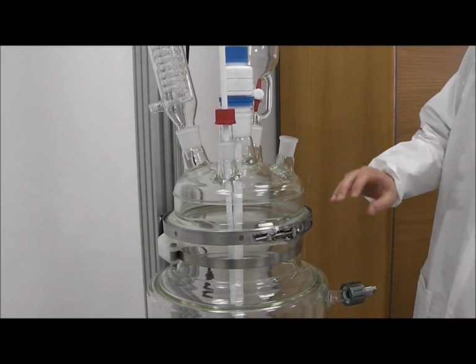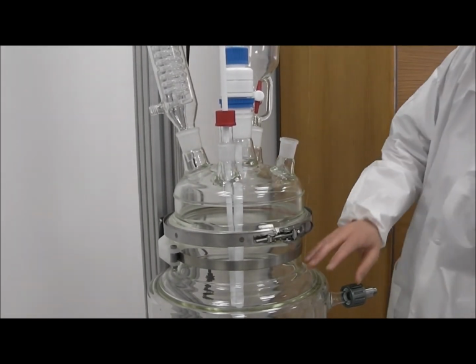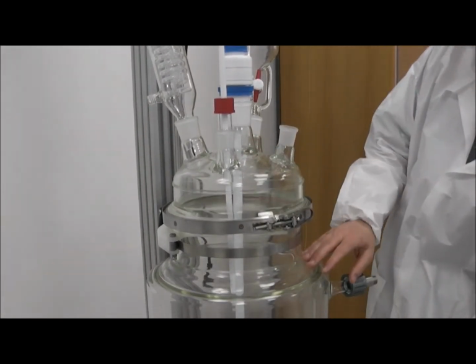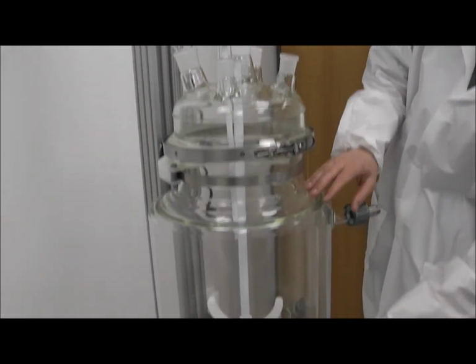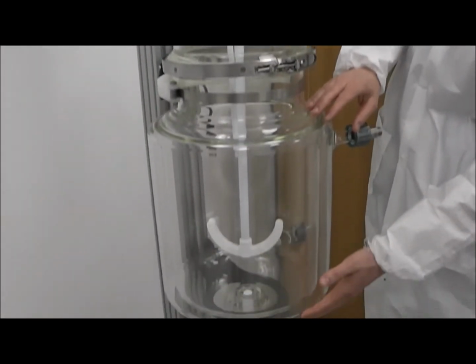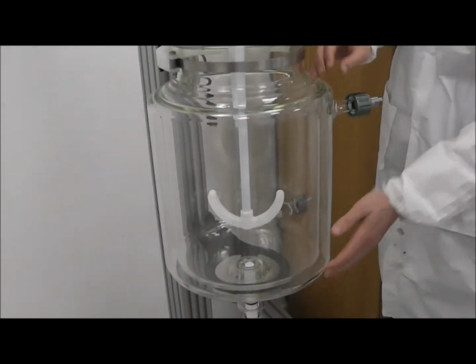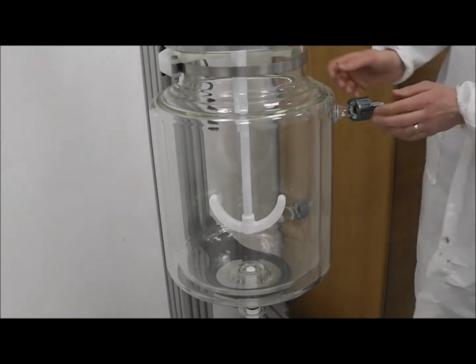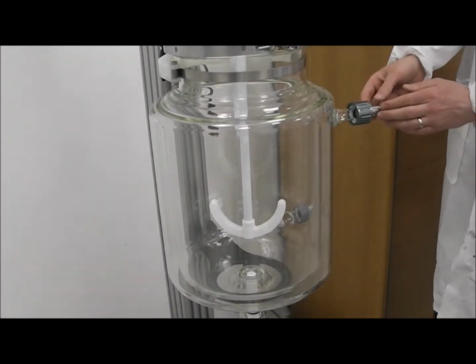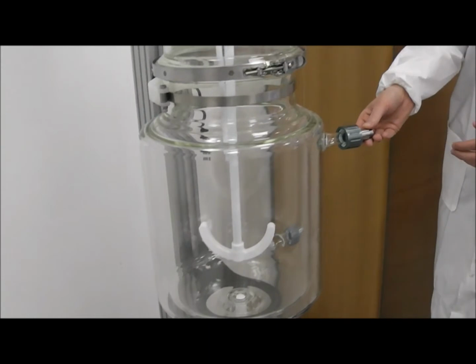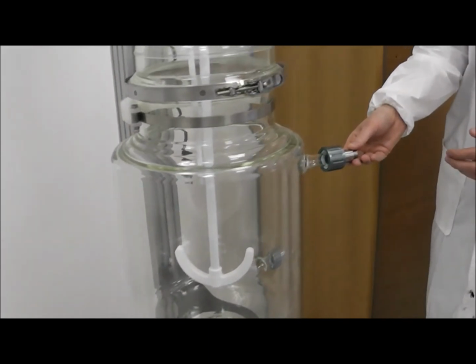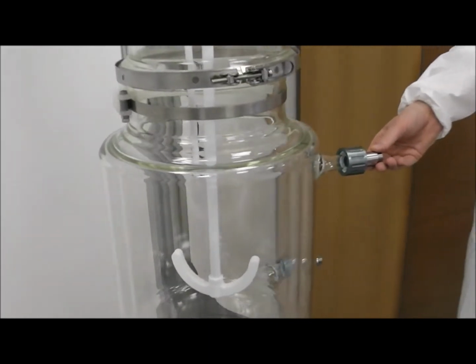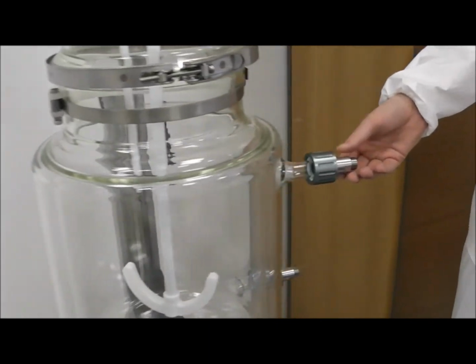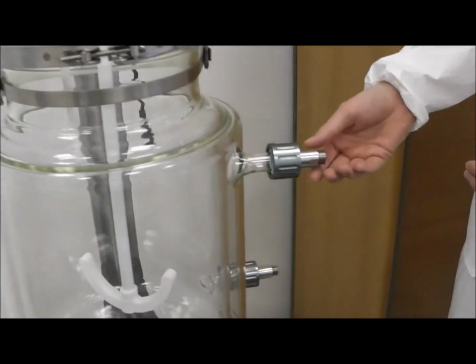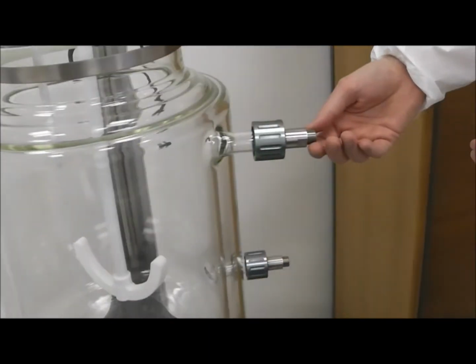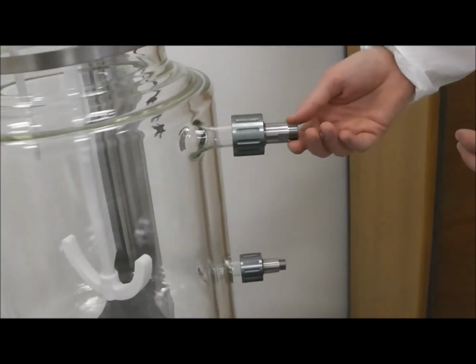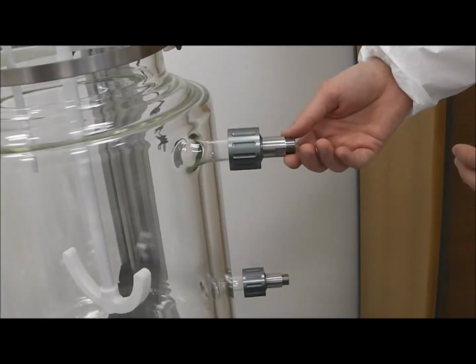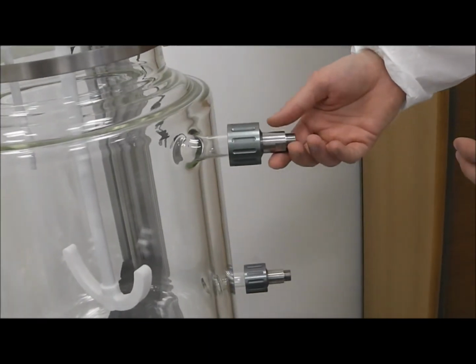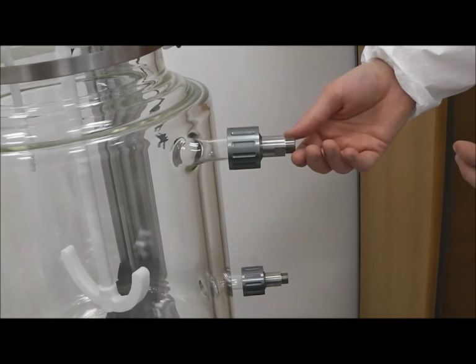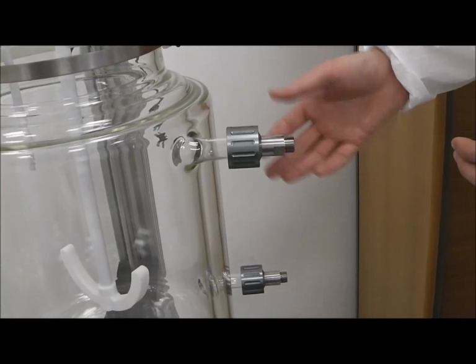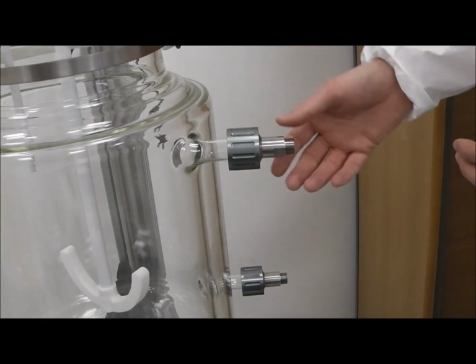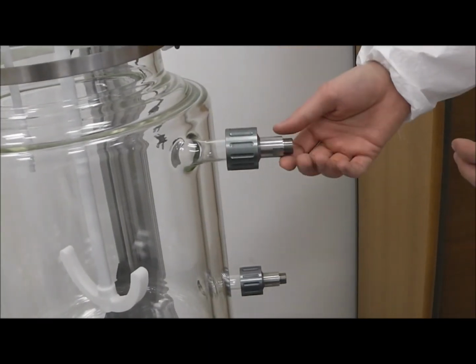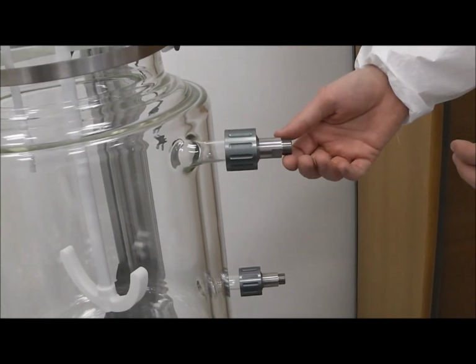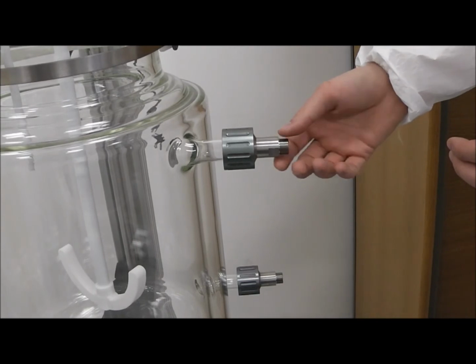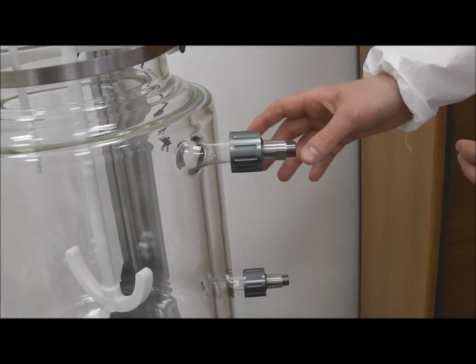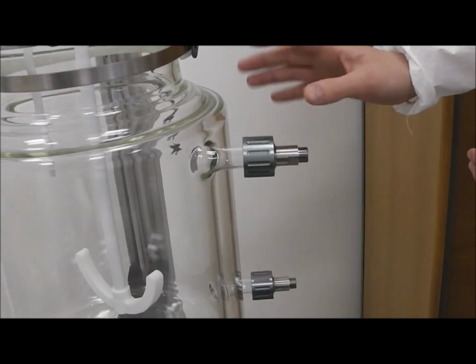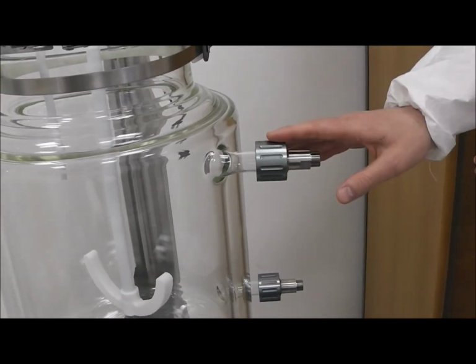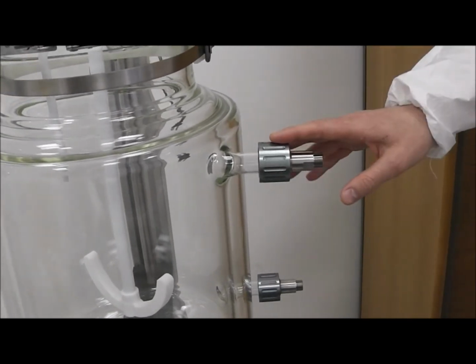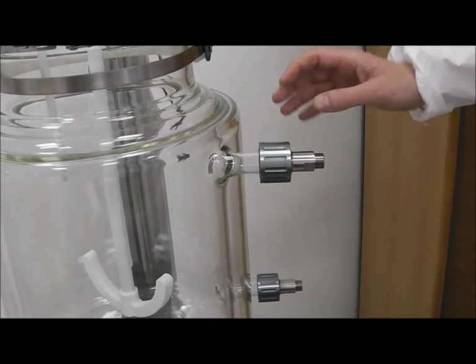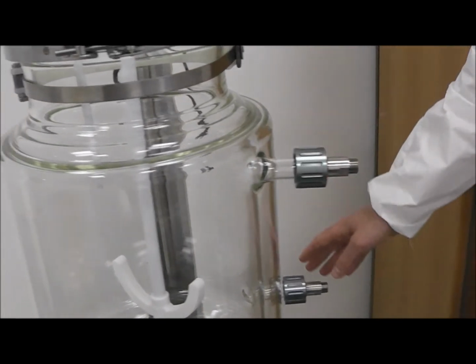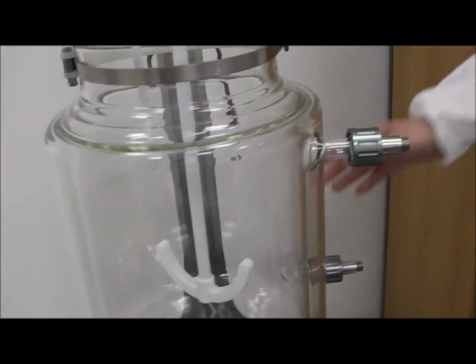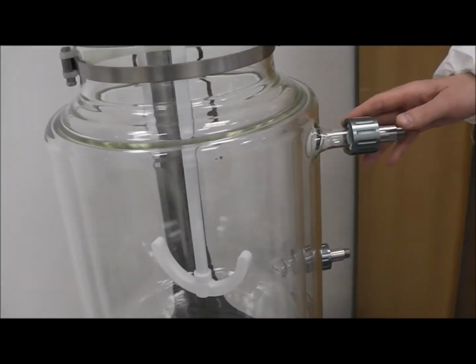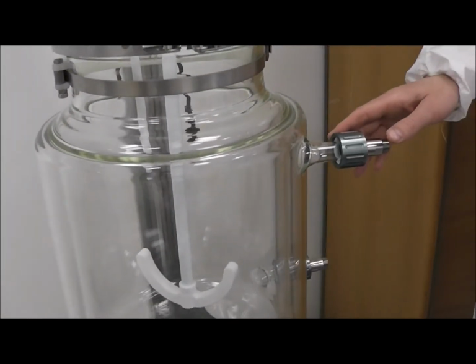This is a 15 litre jacketed reactor with M16 fittings, so you can bring your circulator up. Most oil pipes come with M16, and you can attach here — there's an in and there's obviously an out.